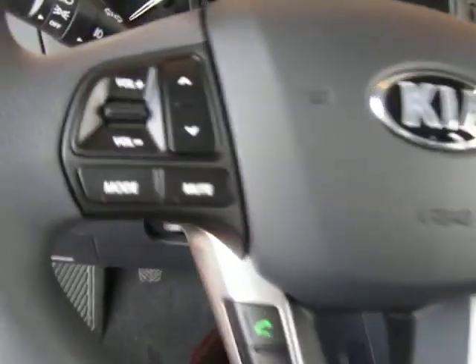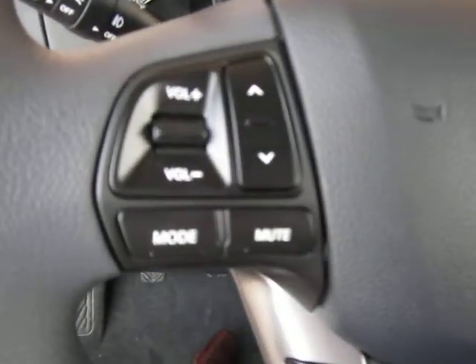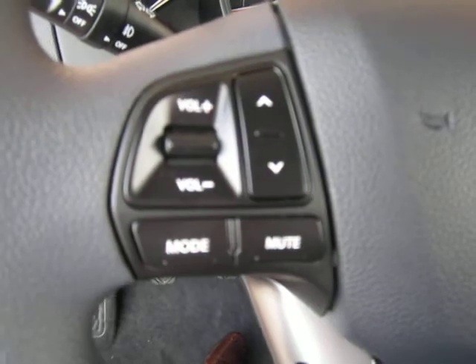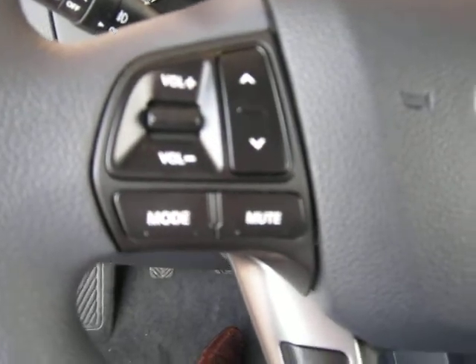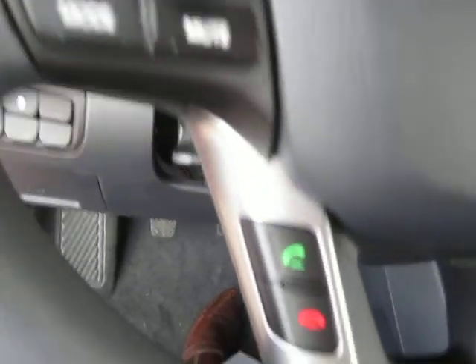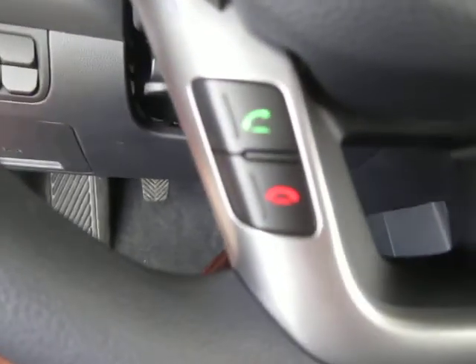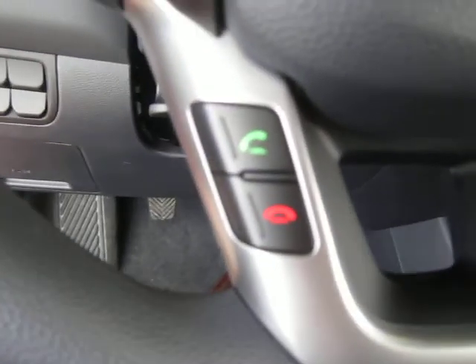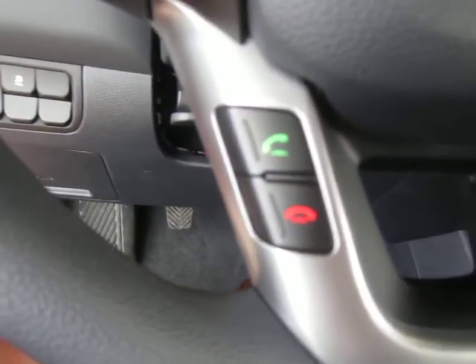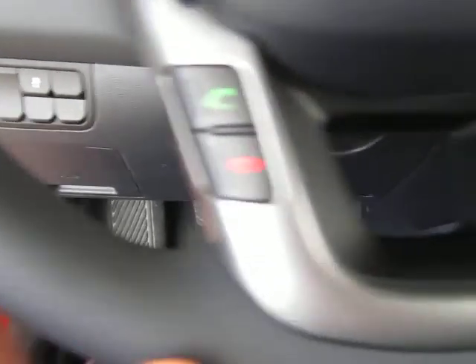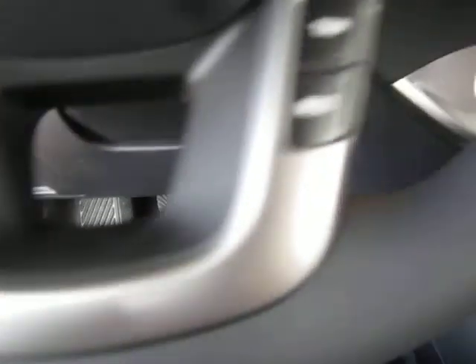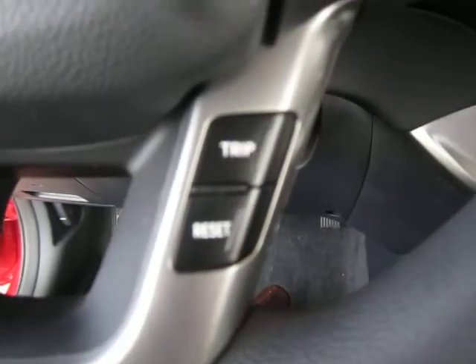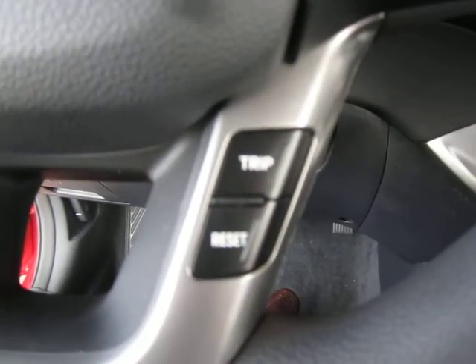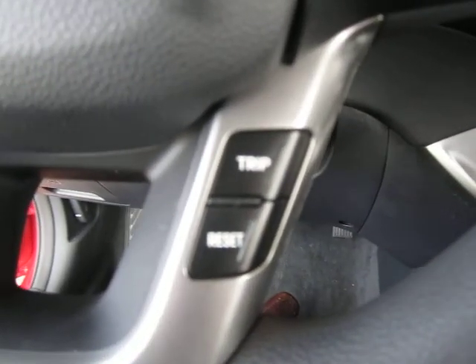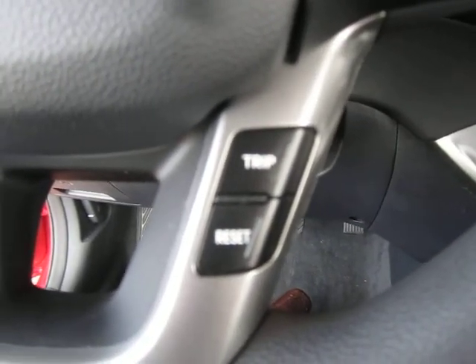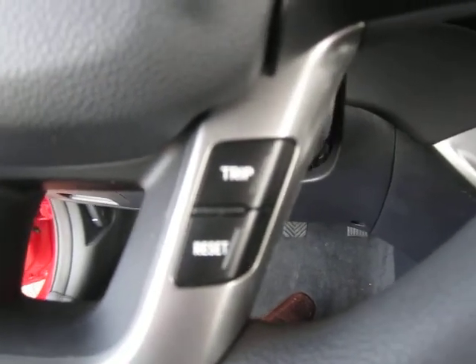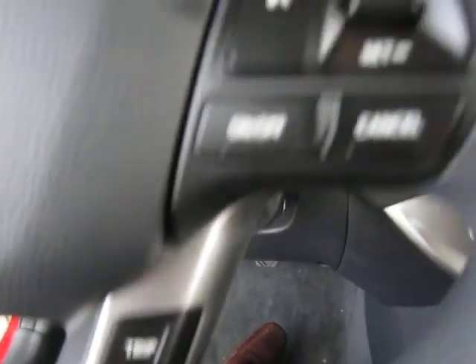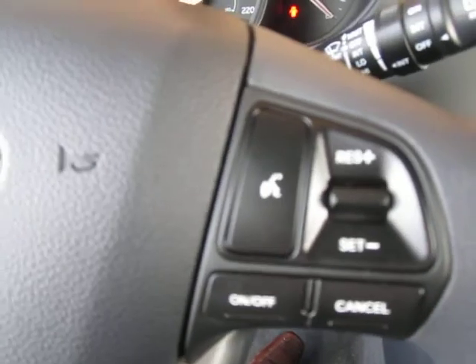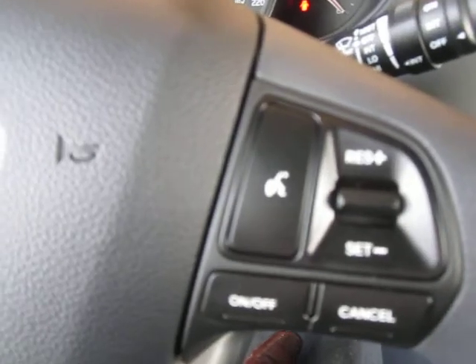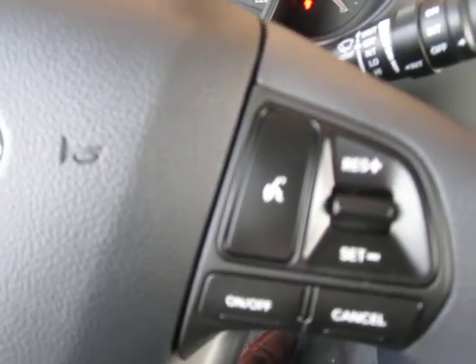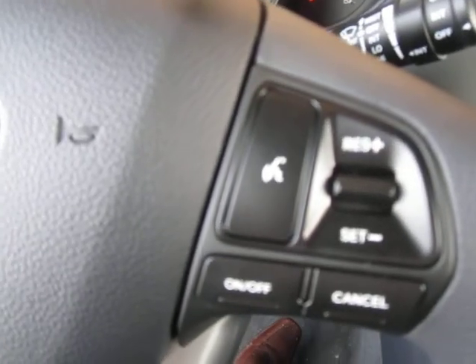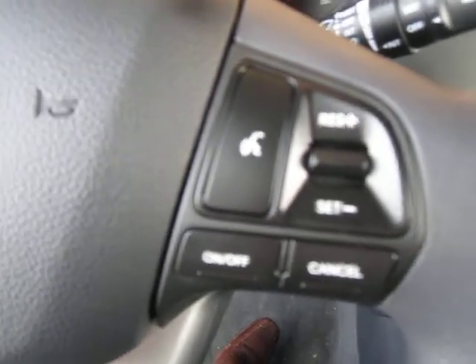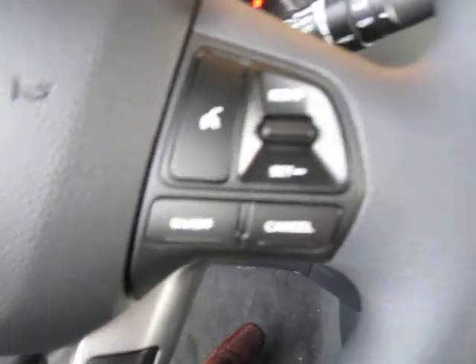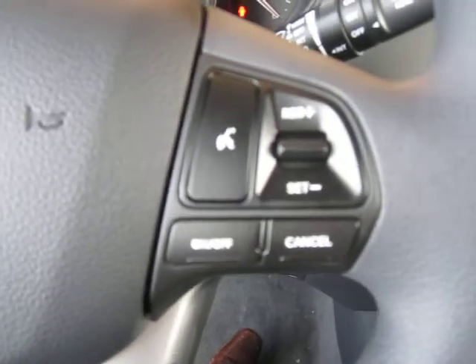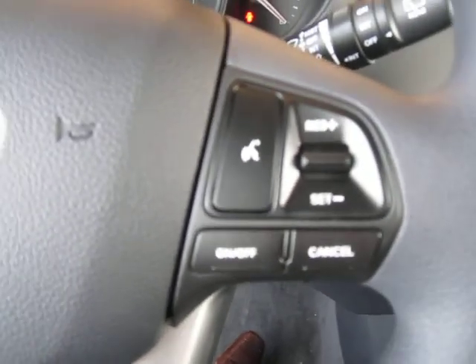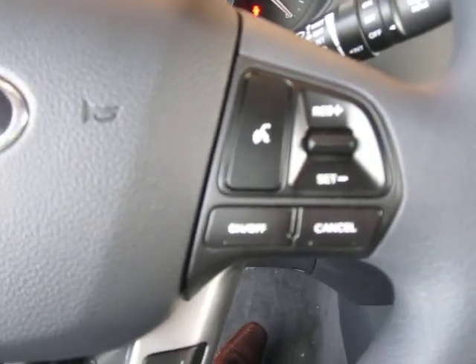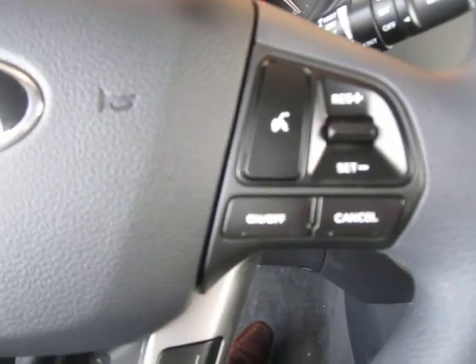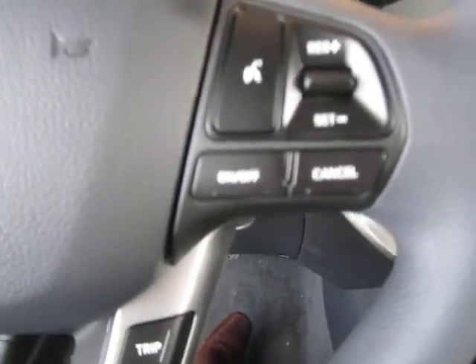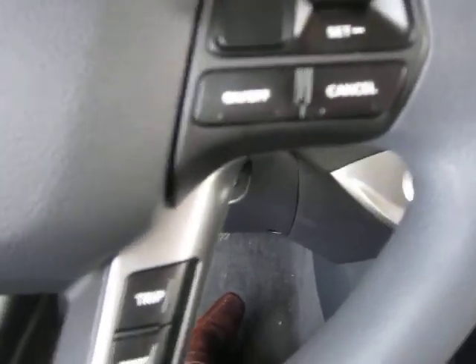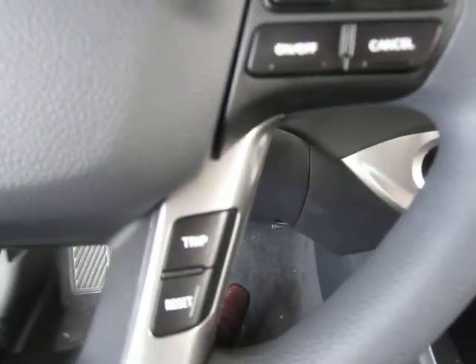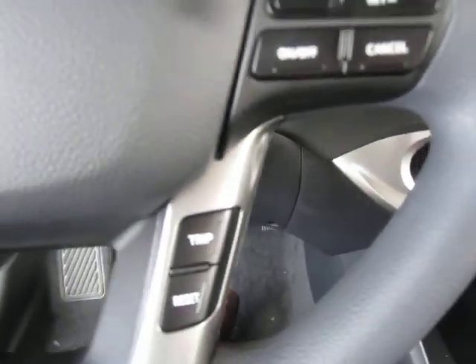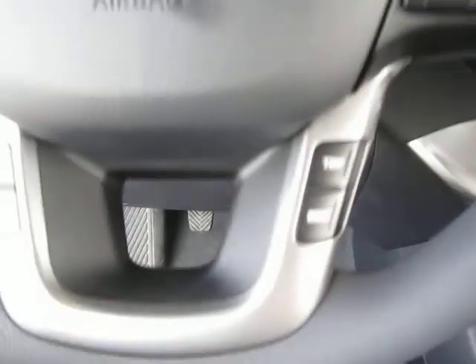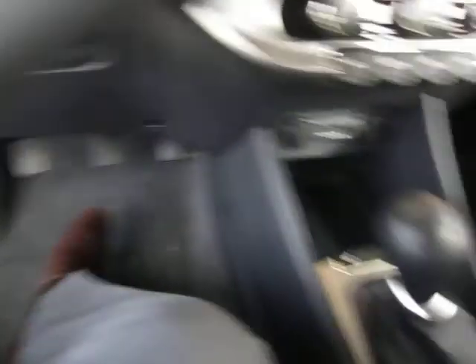We've got stereo control on the left, Bluetooth also on the left, we've got our trip odometer over here on the right, voice activation and cruise control on the right hand side as well. So you've got everything right at your fingertips.